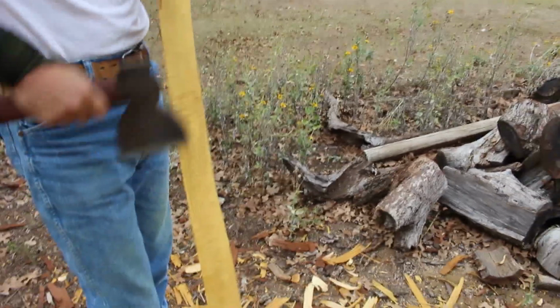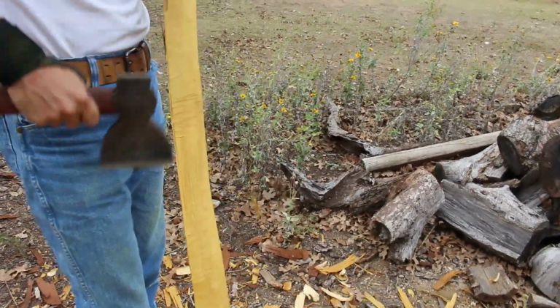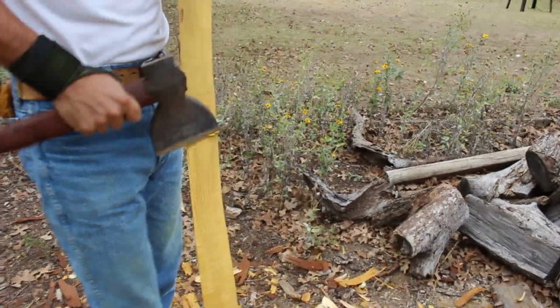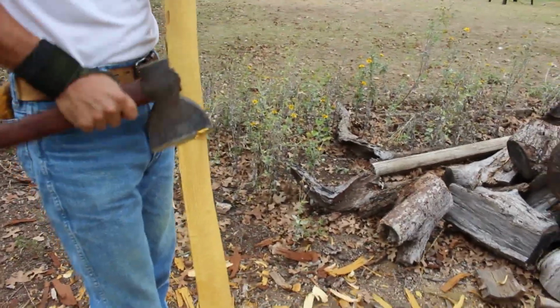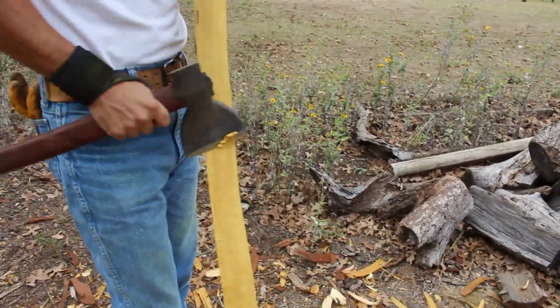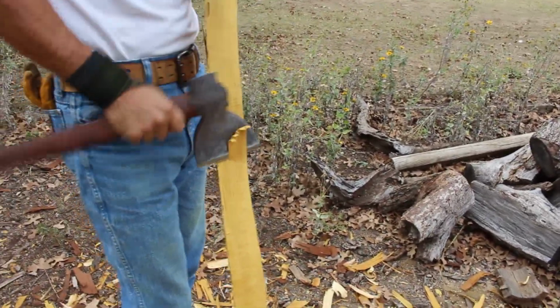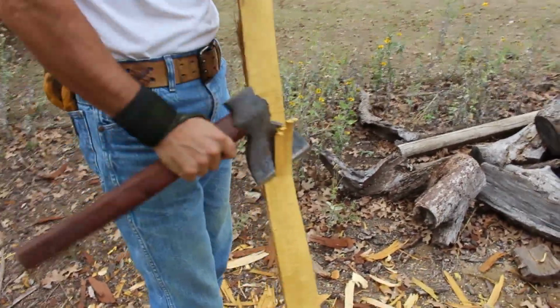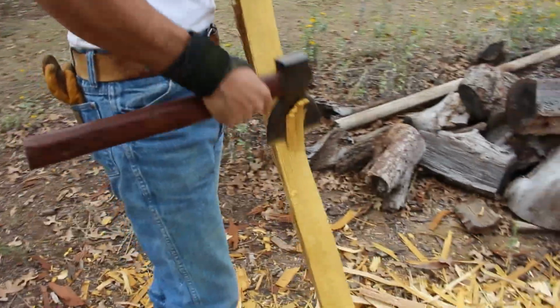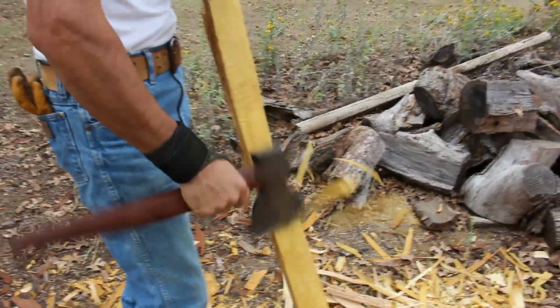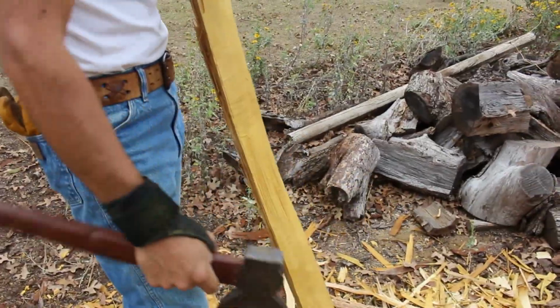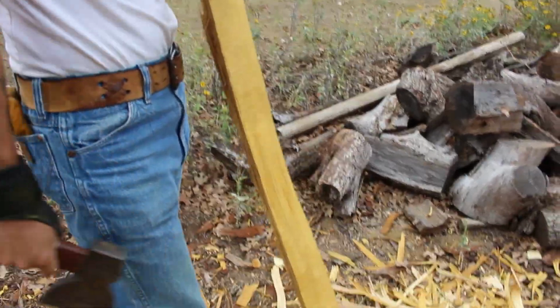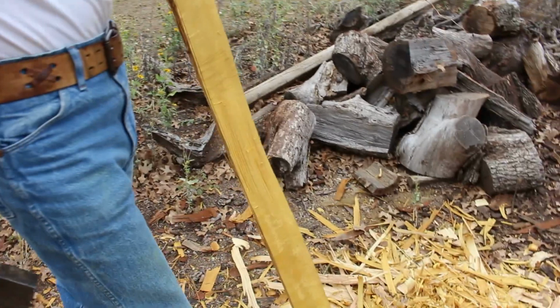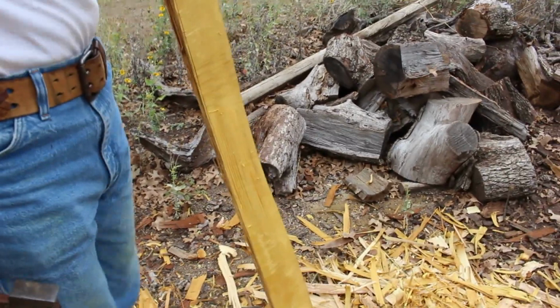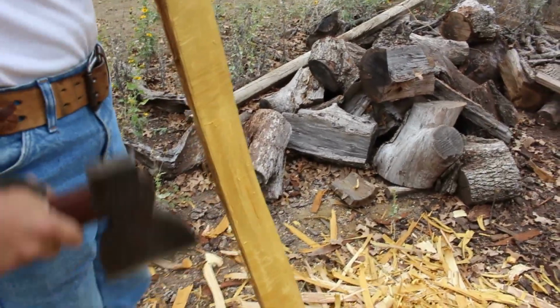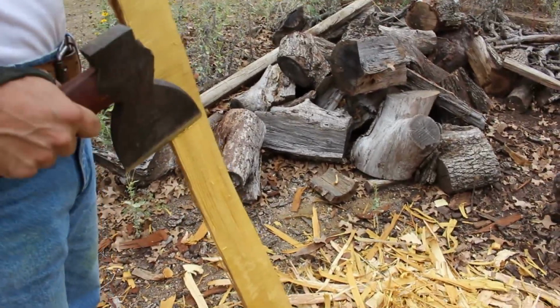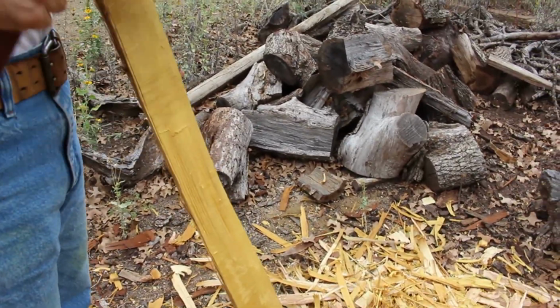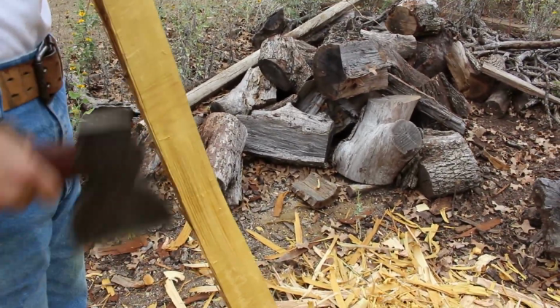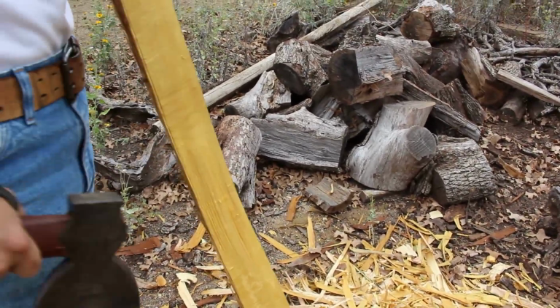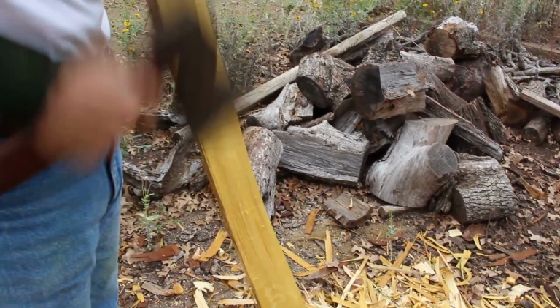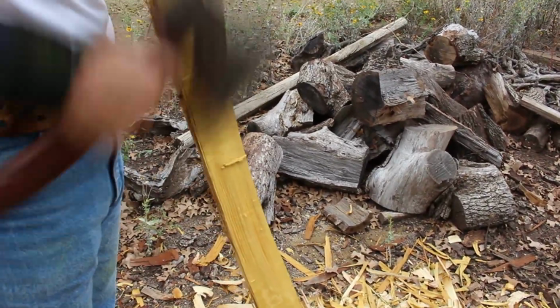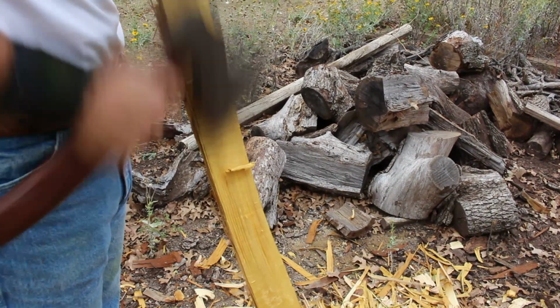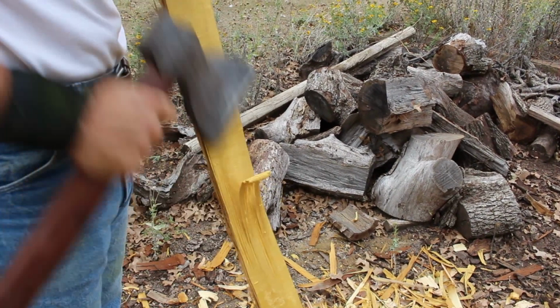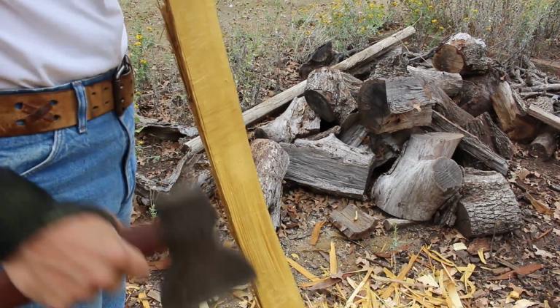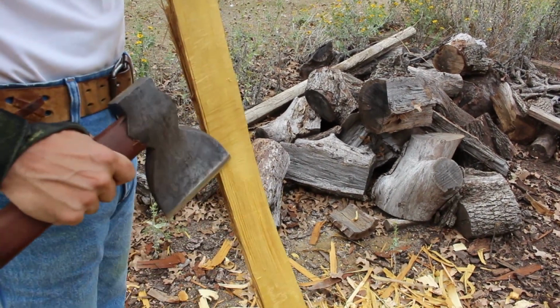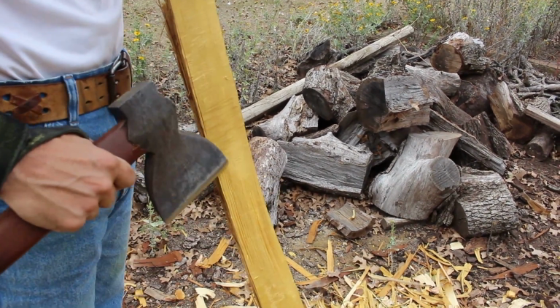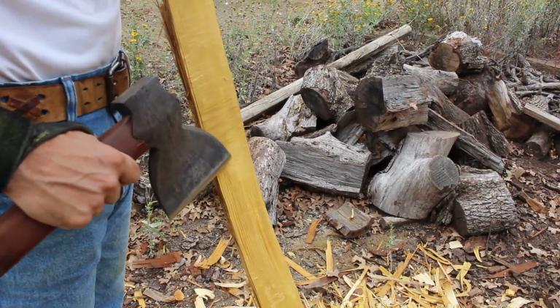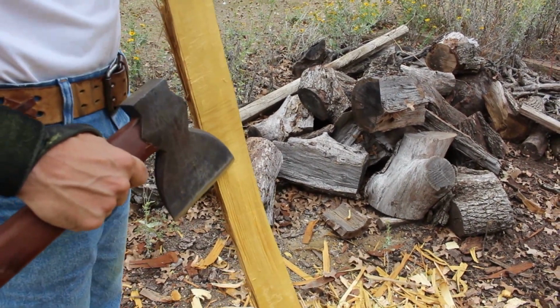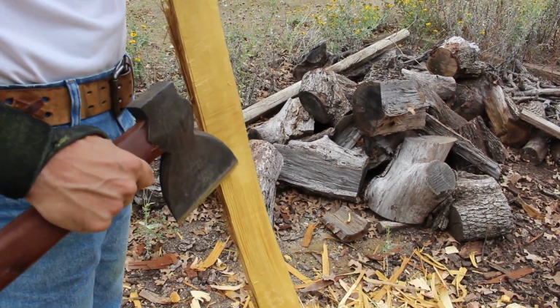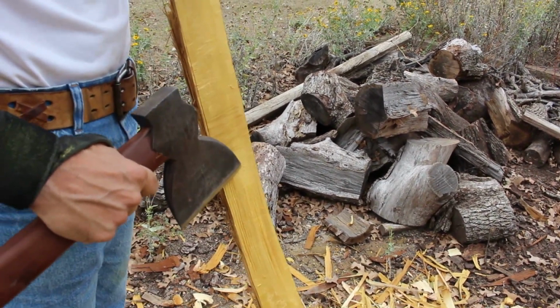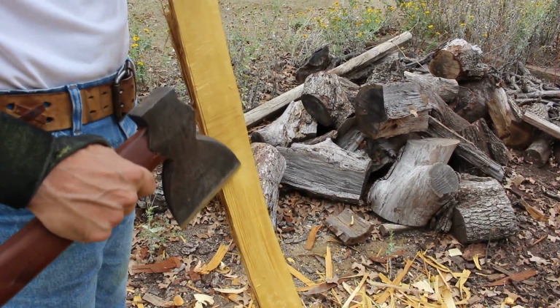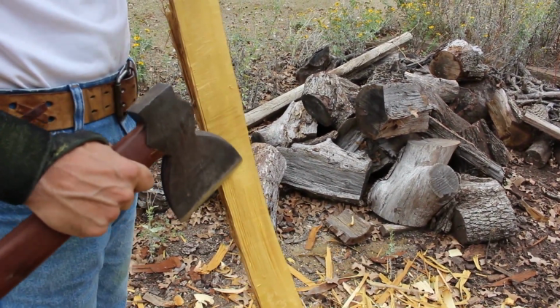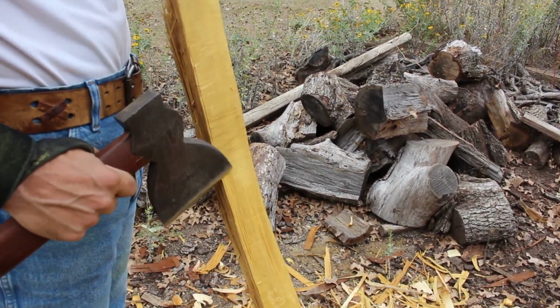I'm still hunting for it here — getting close. I'm getting out of the late wood and into the early wood, which is more of a sponge-like material. See that right there? That's the spring growth from the springtime.